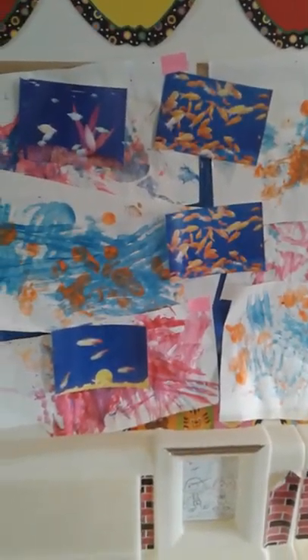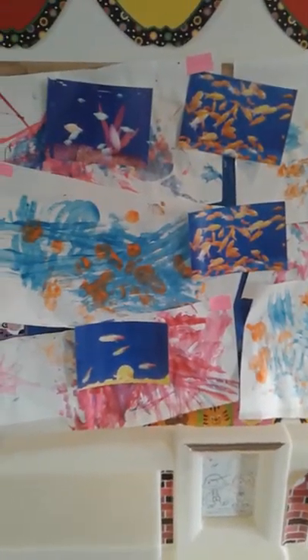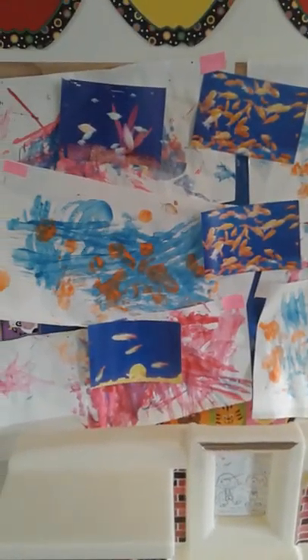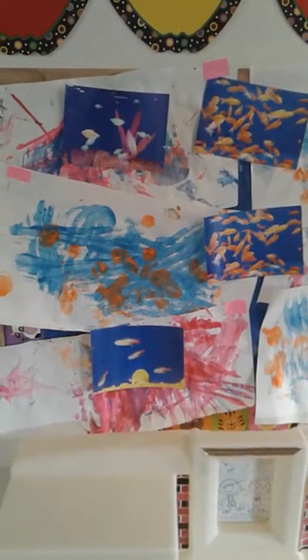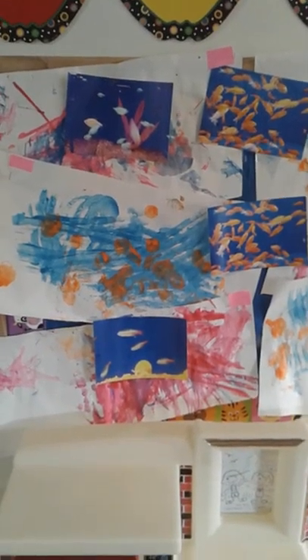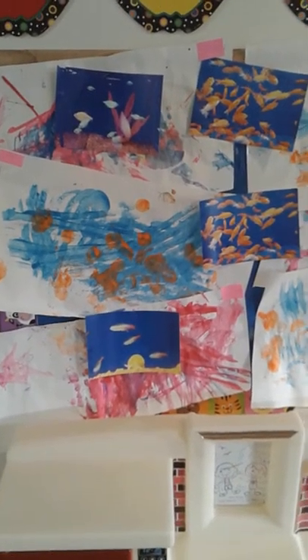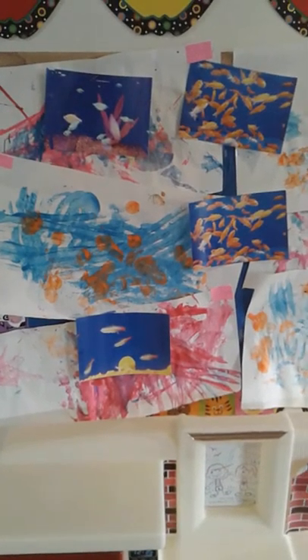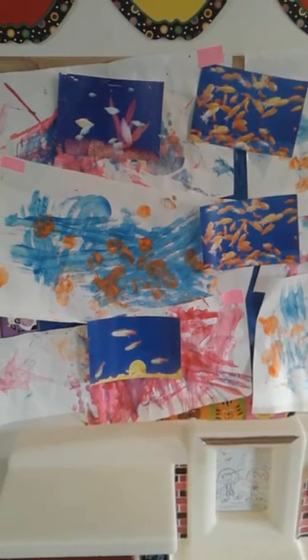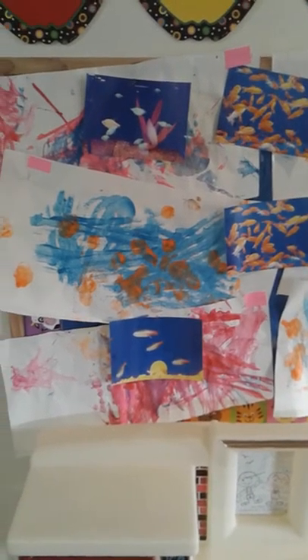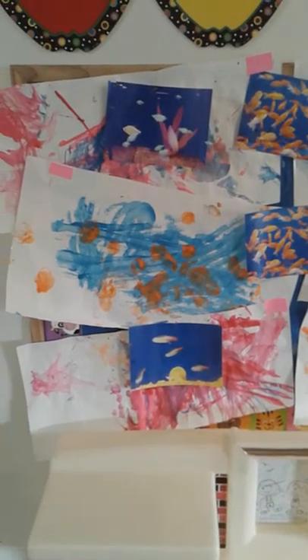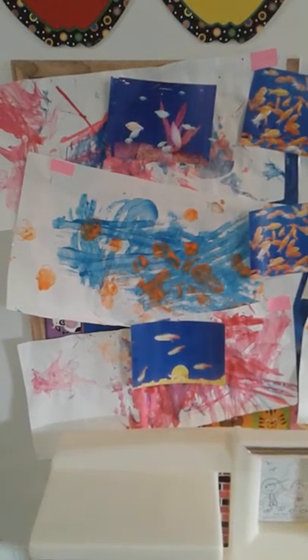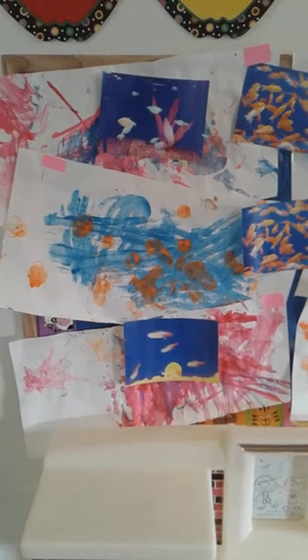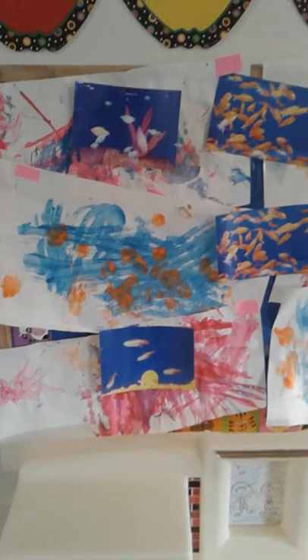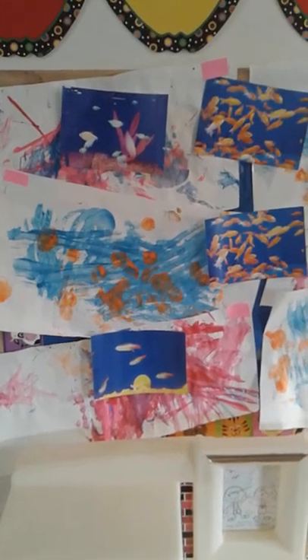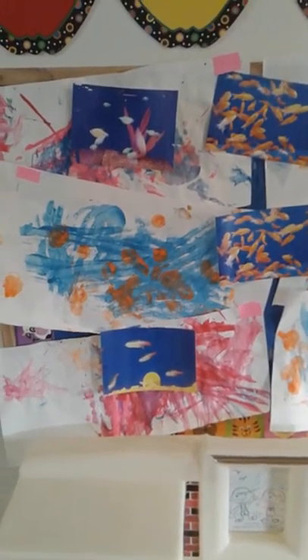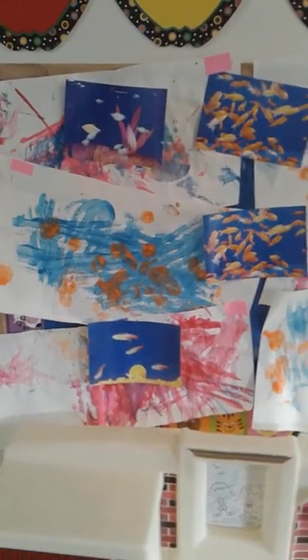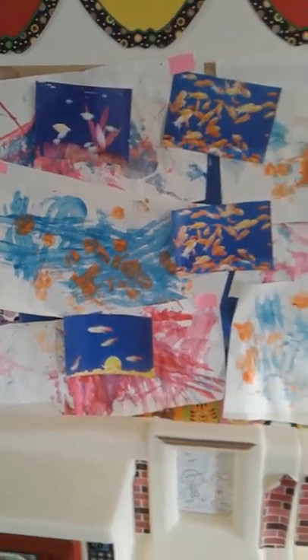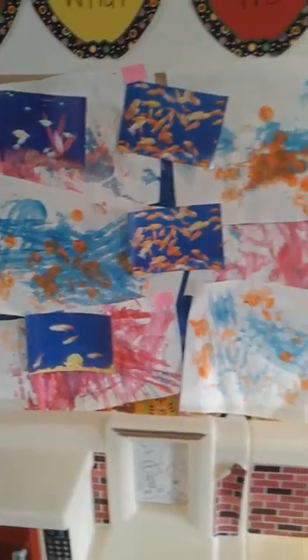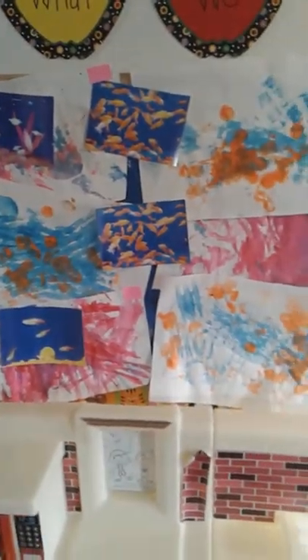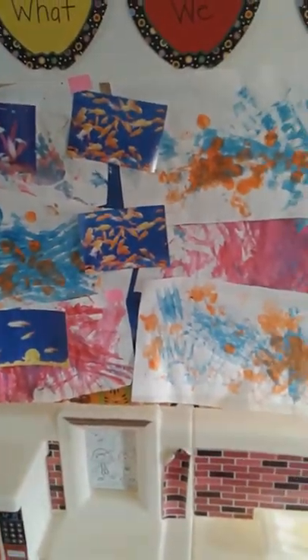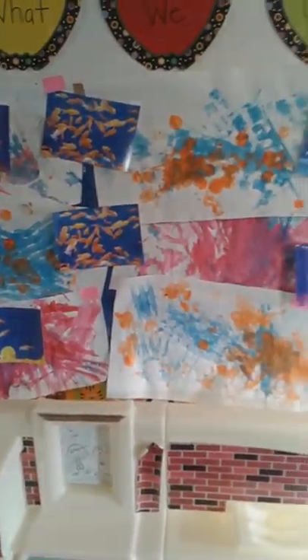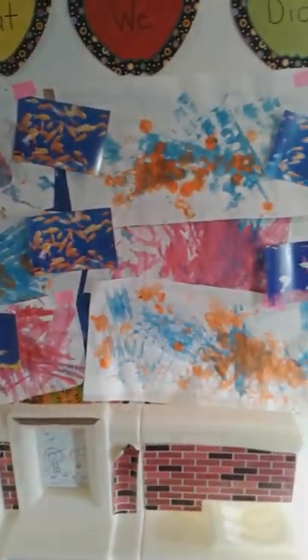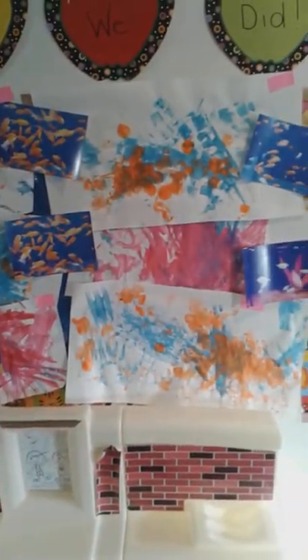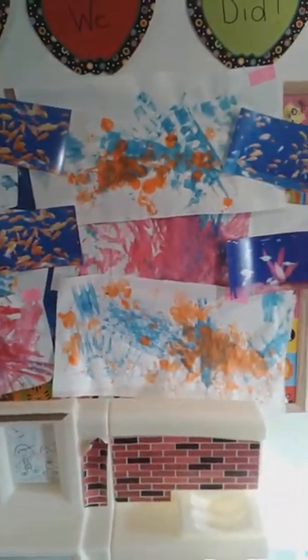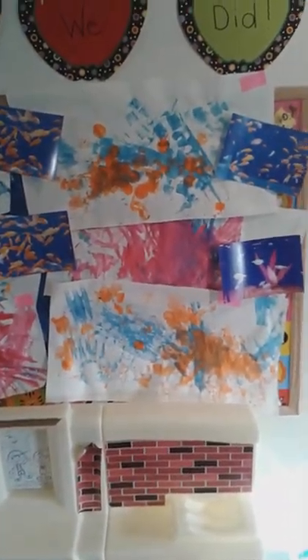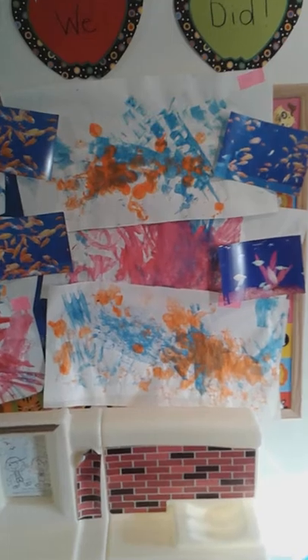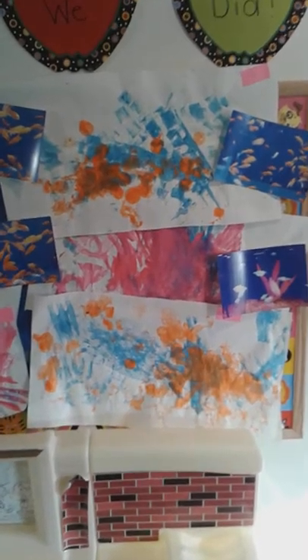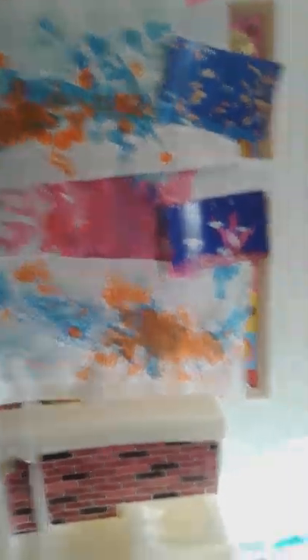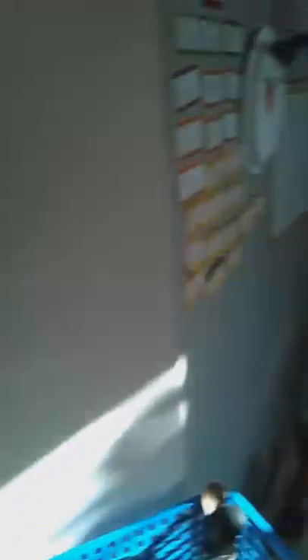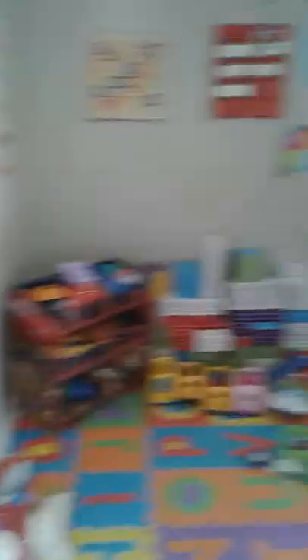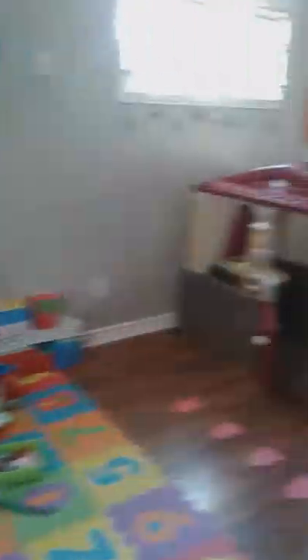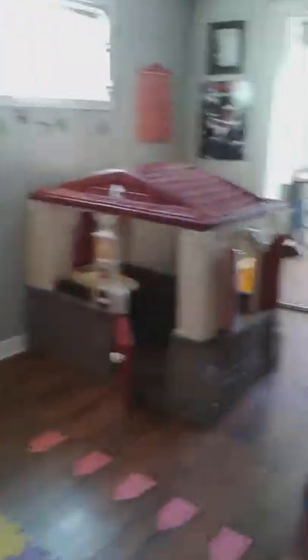So much can be added to your art that people don't realize — it is just not a painting. You can pull out so many different developmental skills and keep them interested in learning. I also want to show you something else that we added.